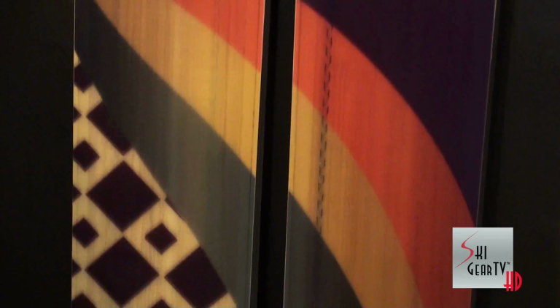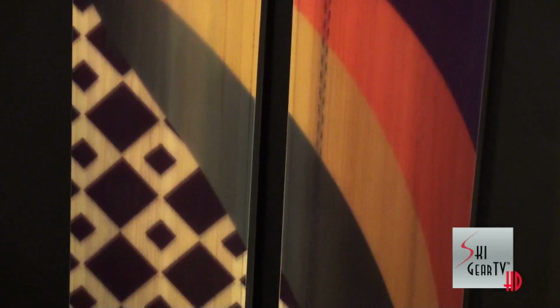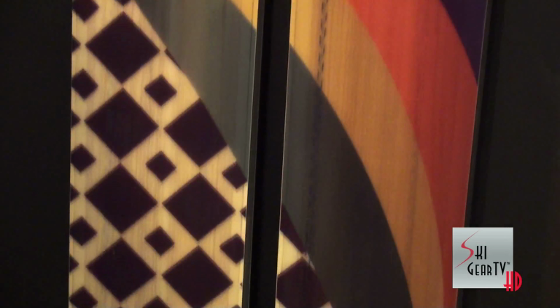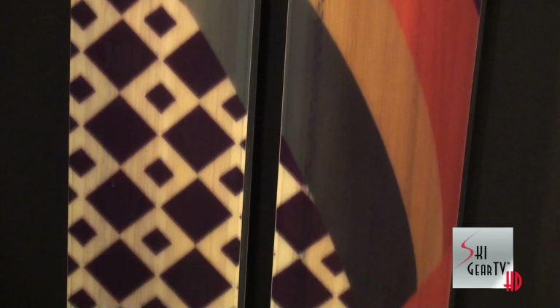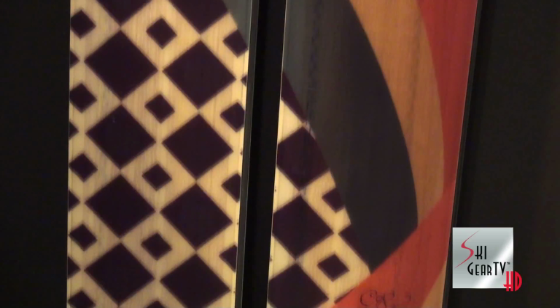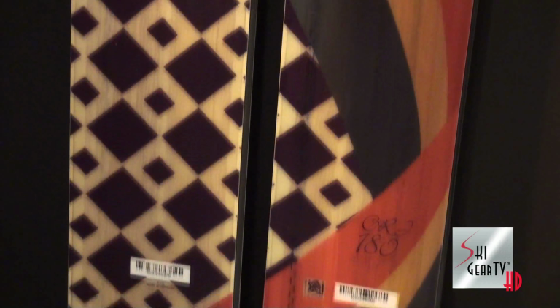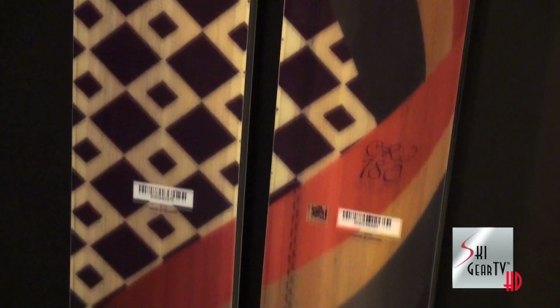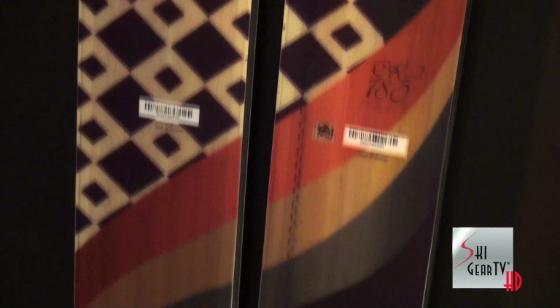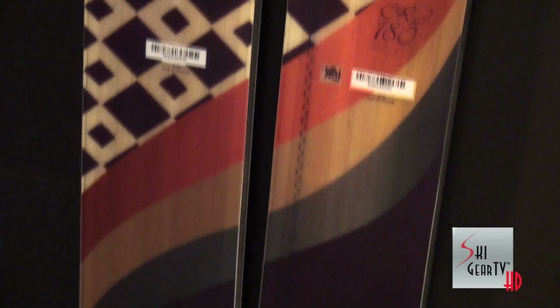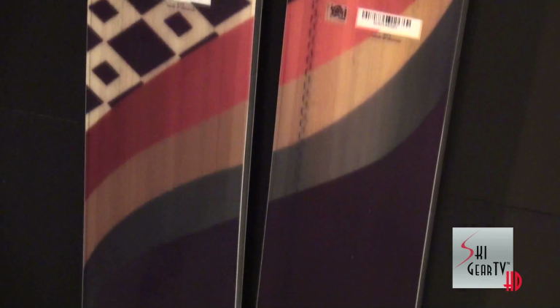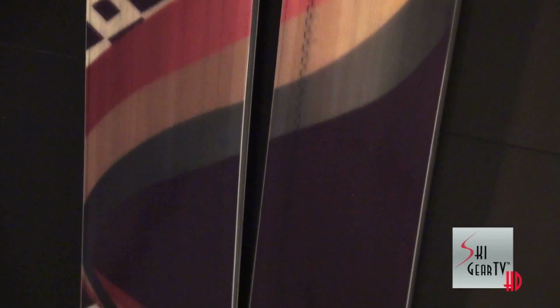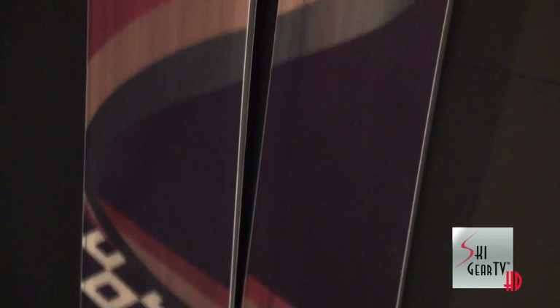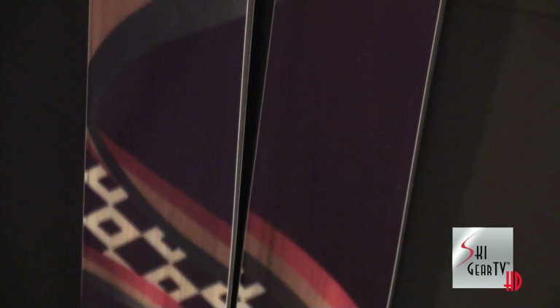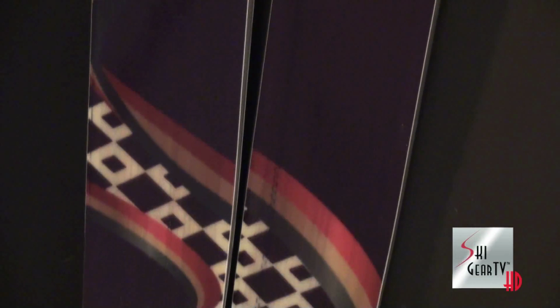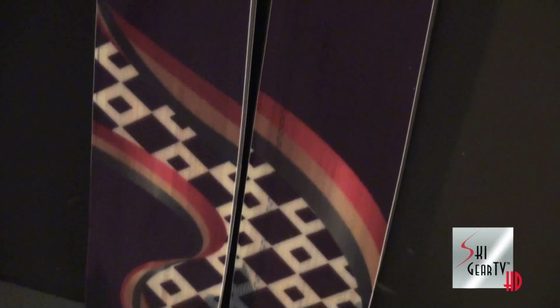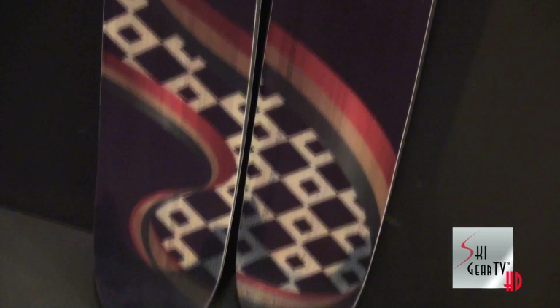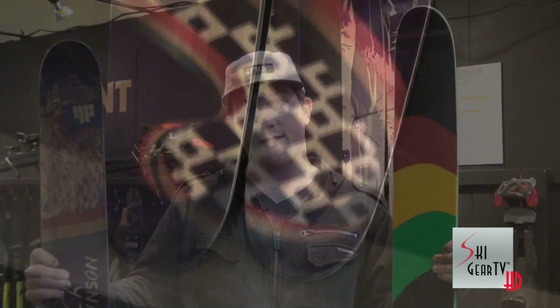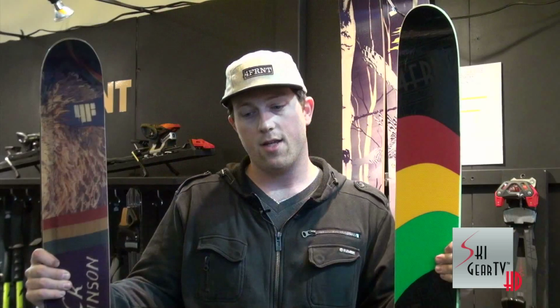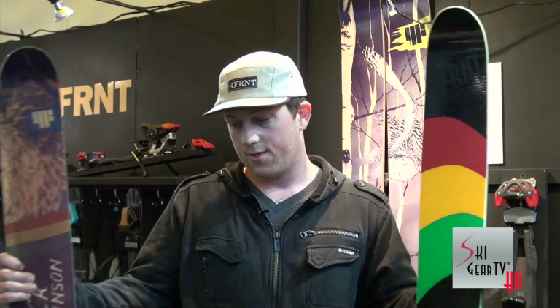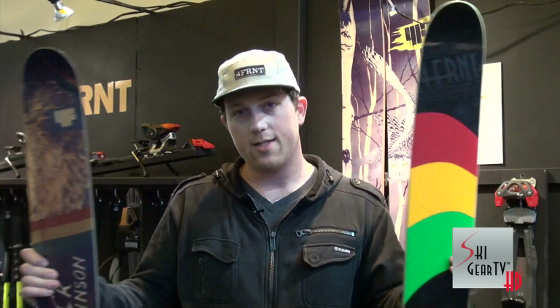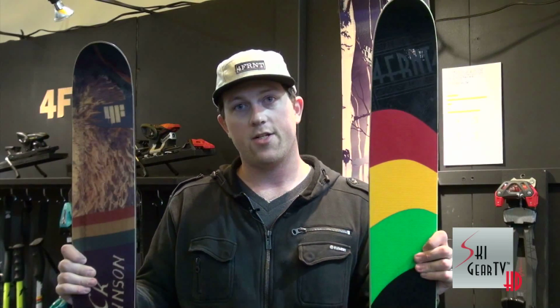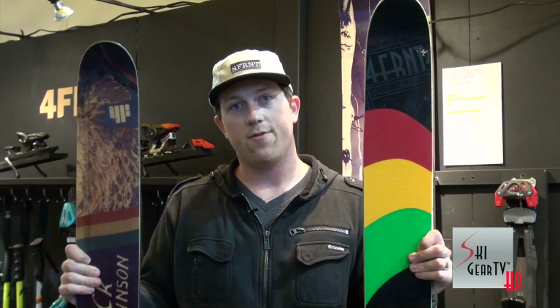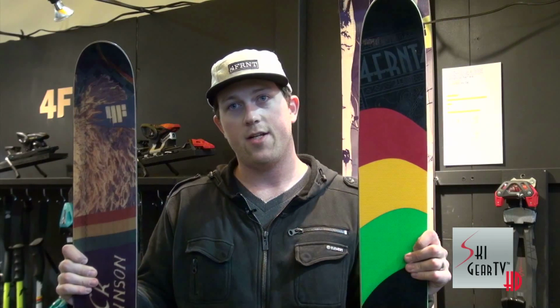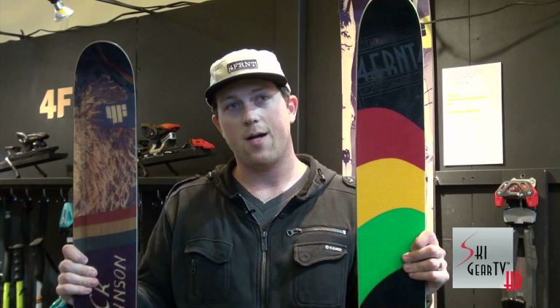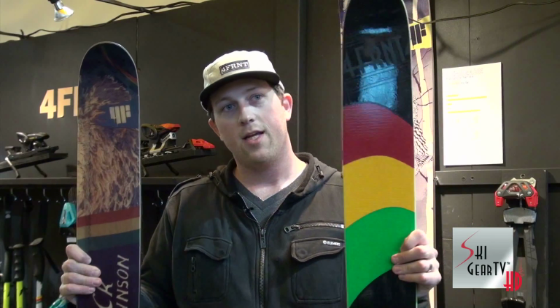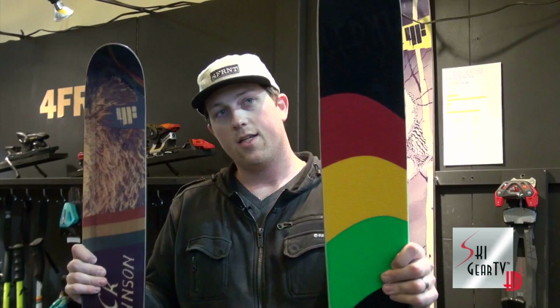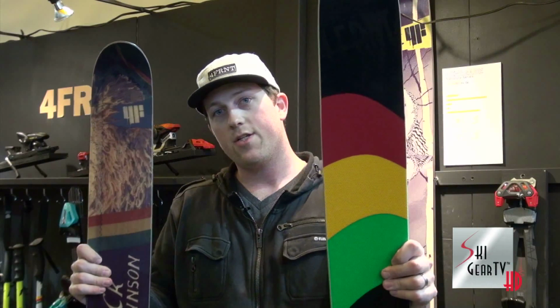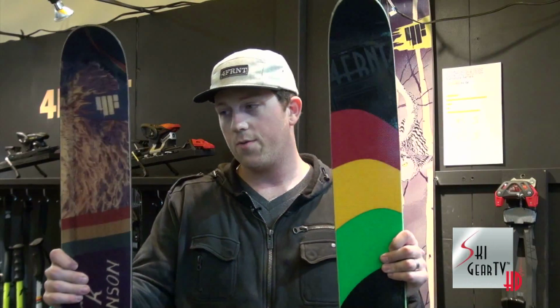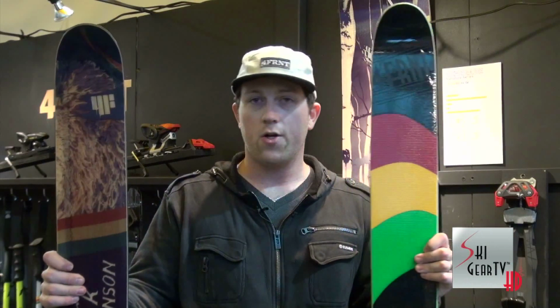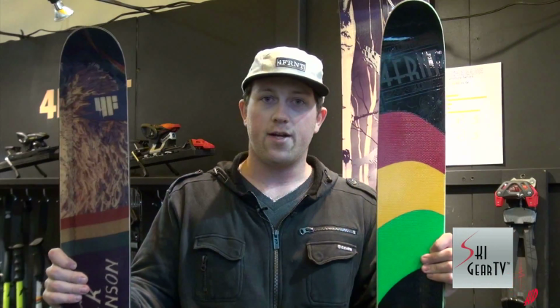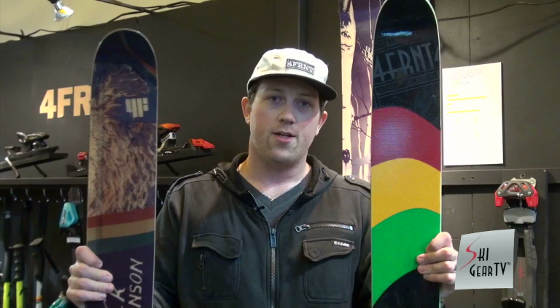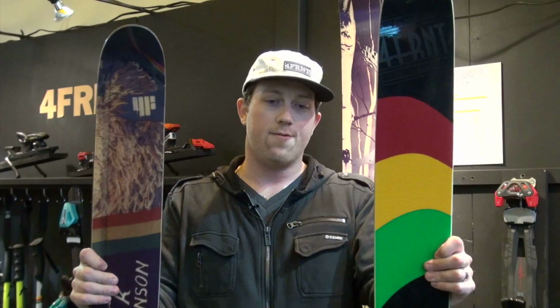Basically, from every one of these skis you buy, we donate $200 to help athletes with life-changing injuries. So yeah, that's the CRJ. You can find it in your shops, either this year's or the Memorial Graphic. You're going to love them.